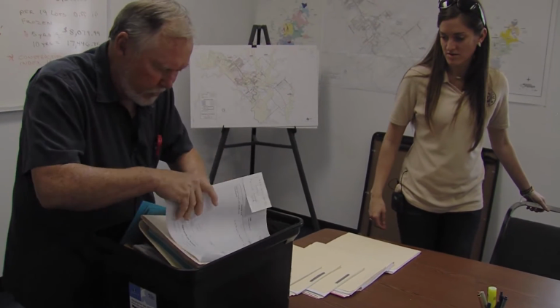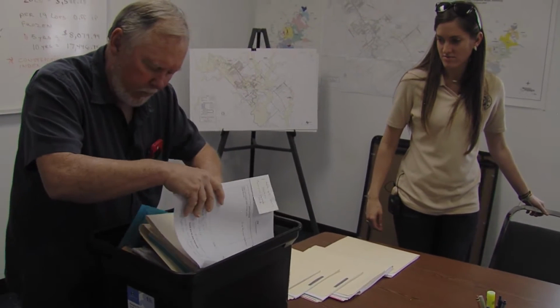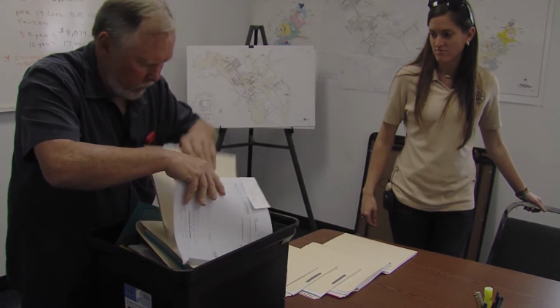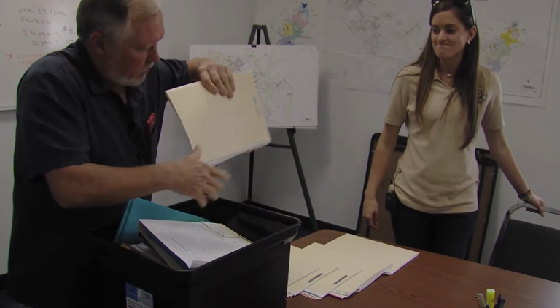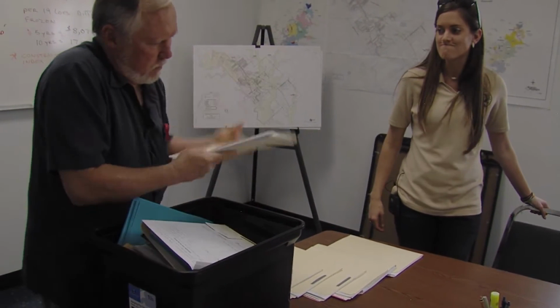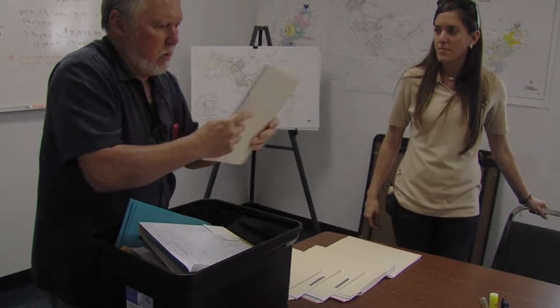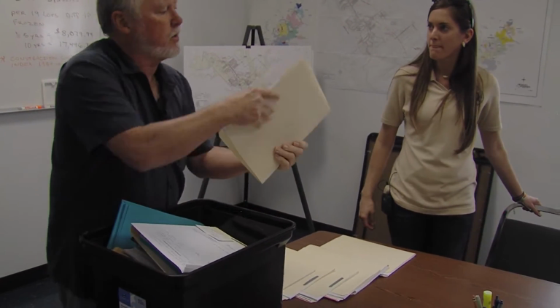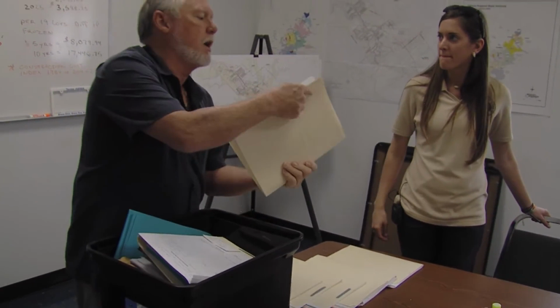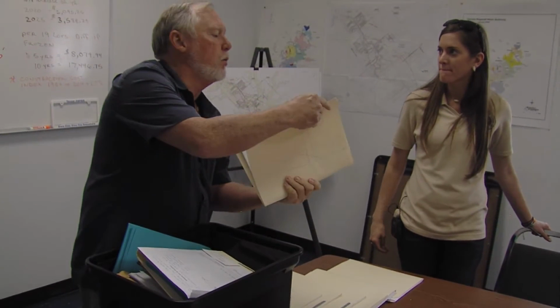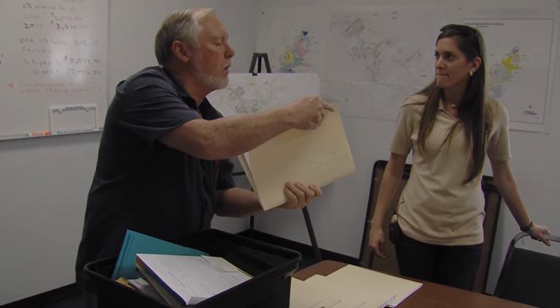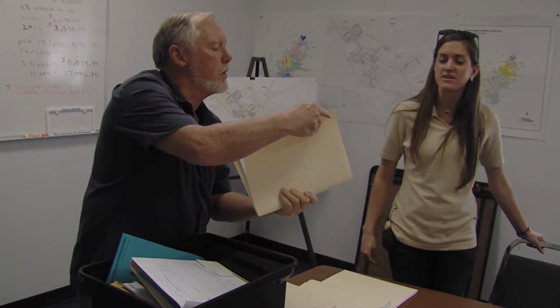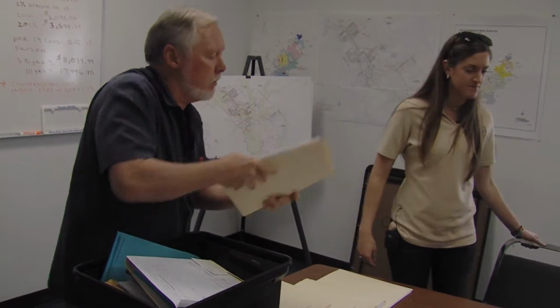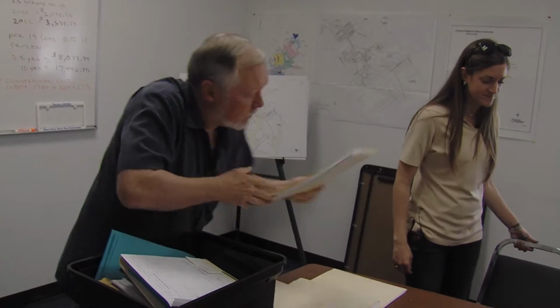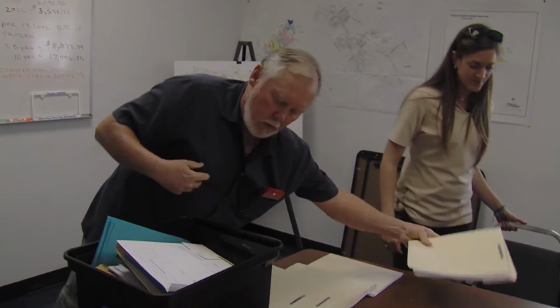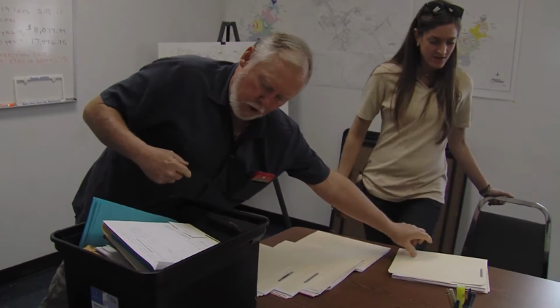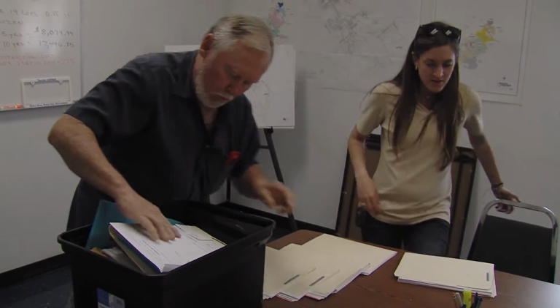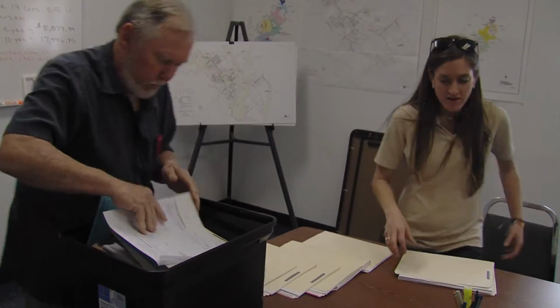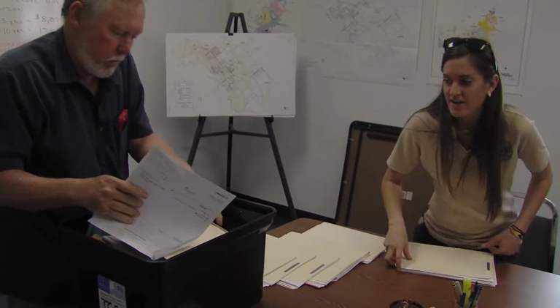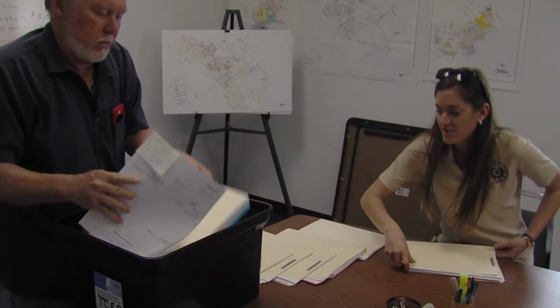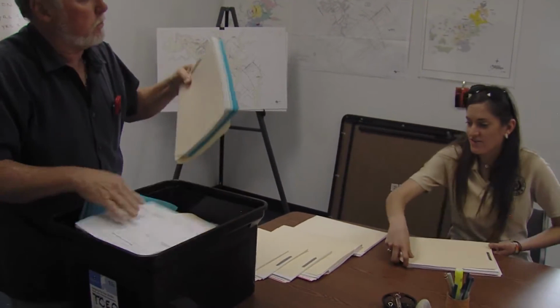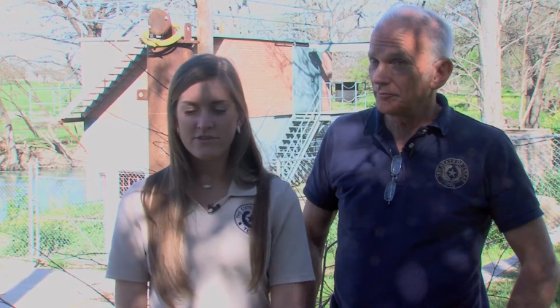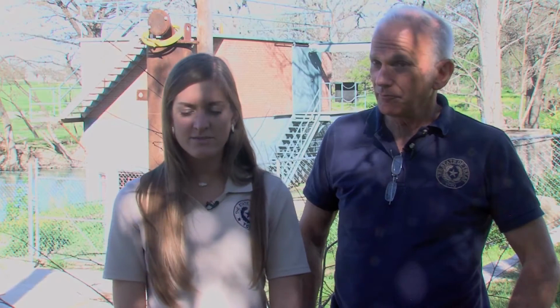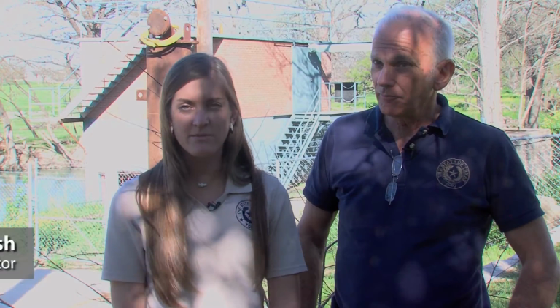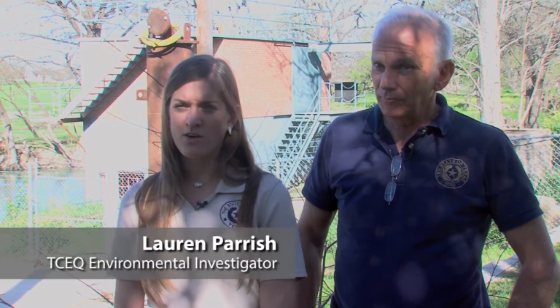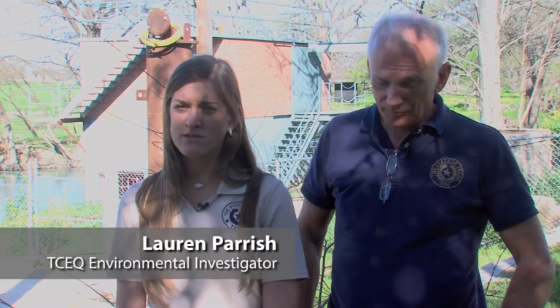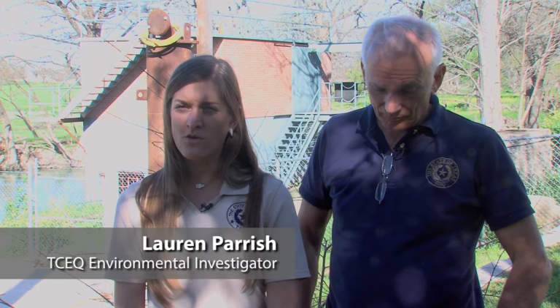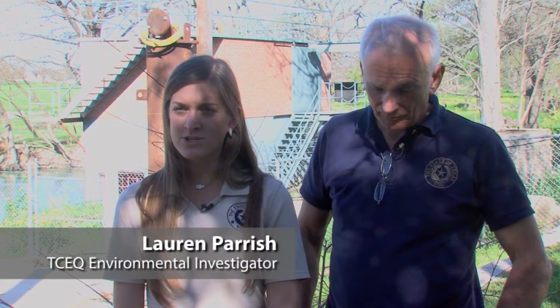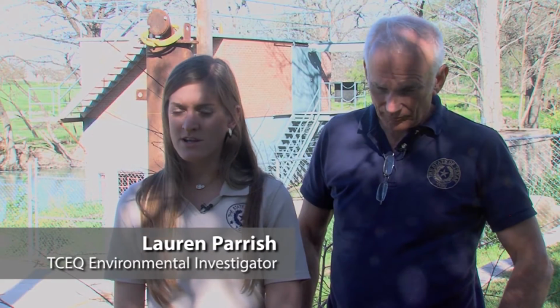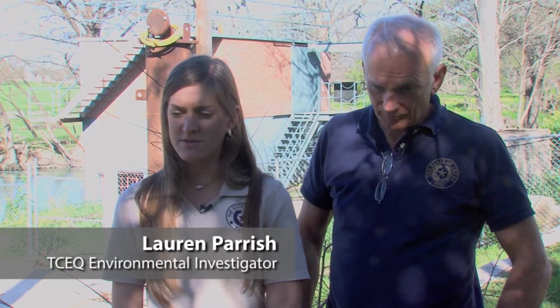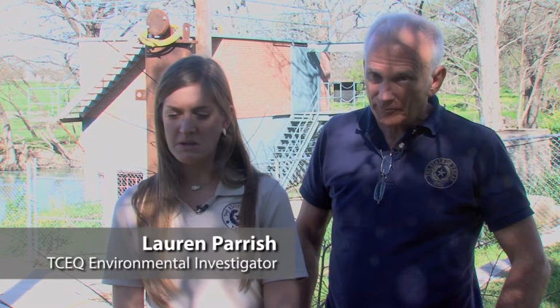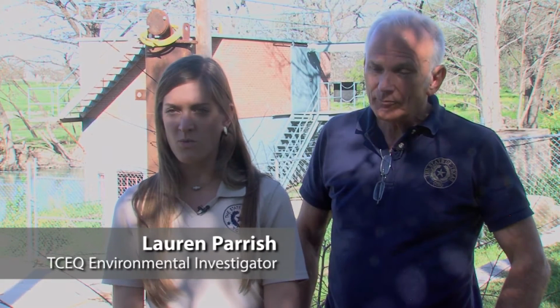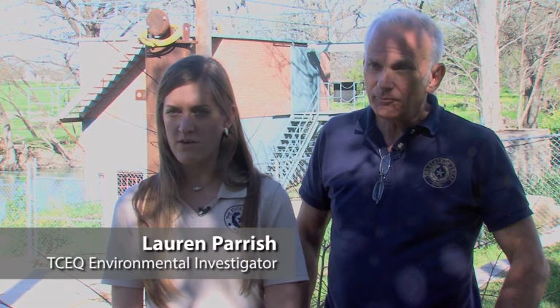We have oversight — the water systems are following the regulations. Most of them do a pretty good job. So this is going to be the Martindale Water Supply Corporation, located in Caldwell County.